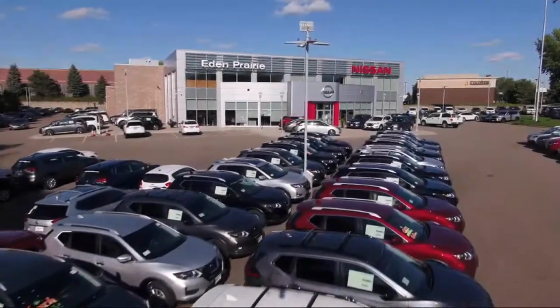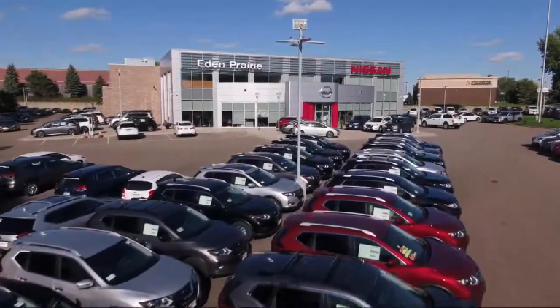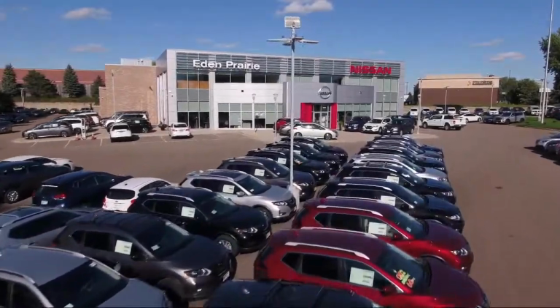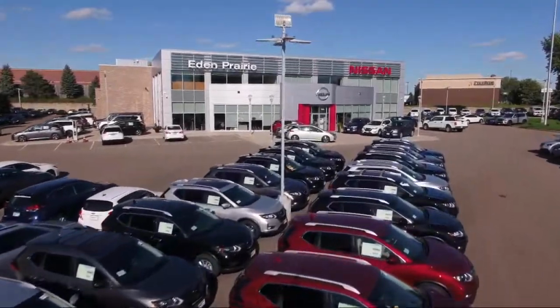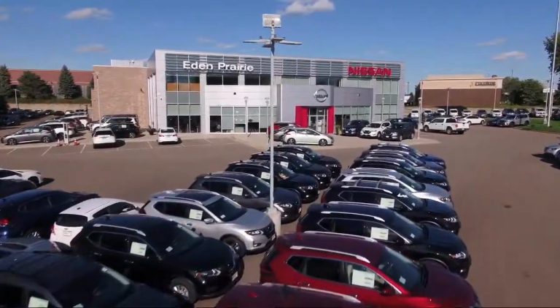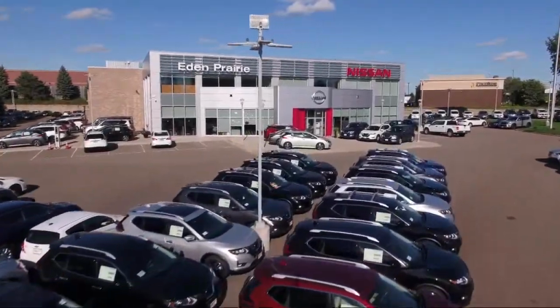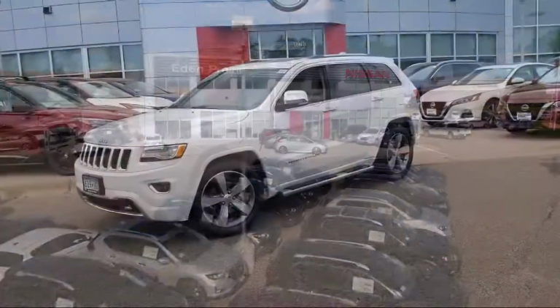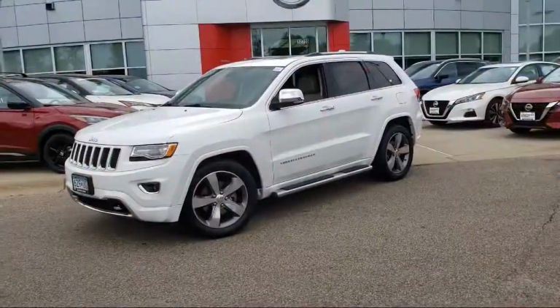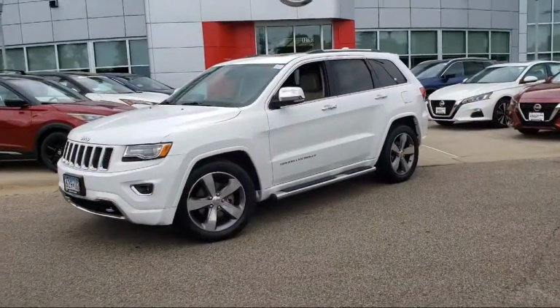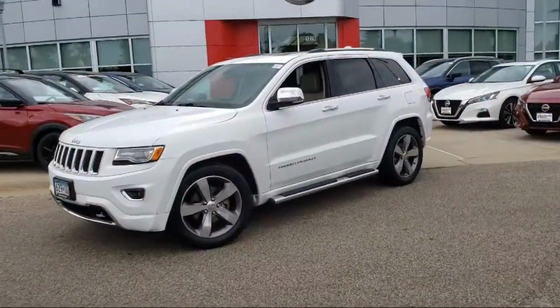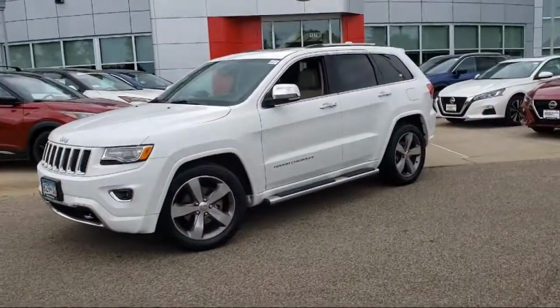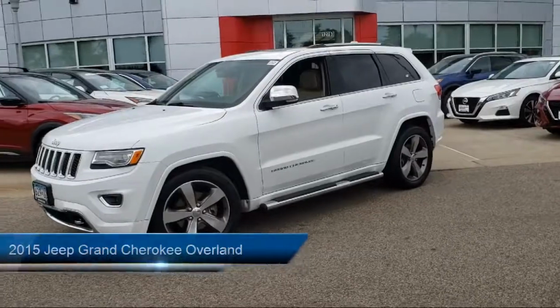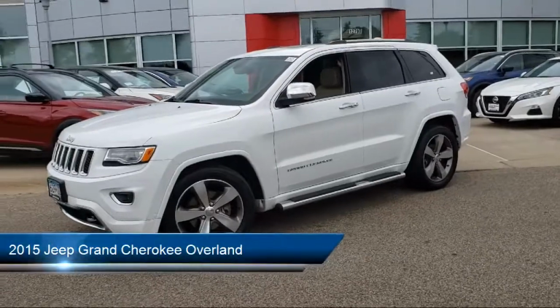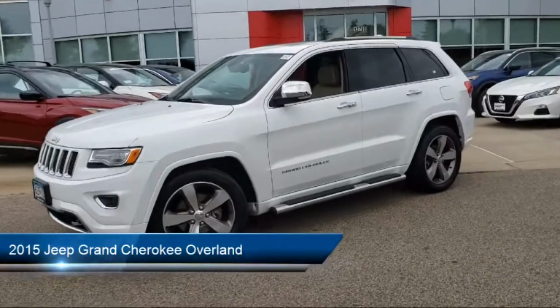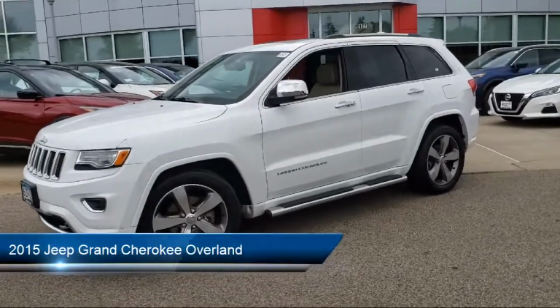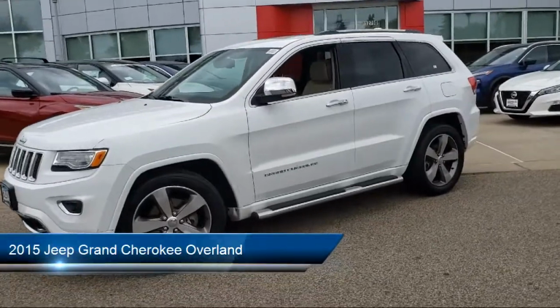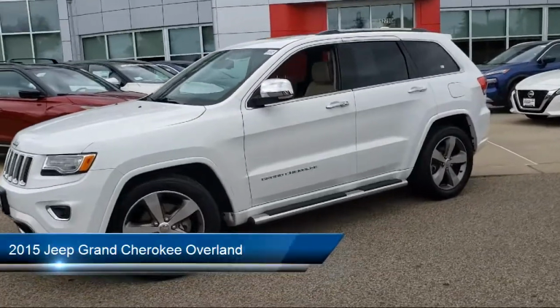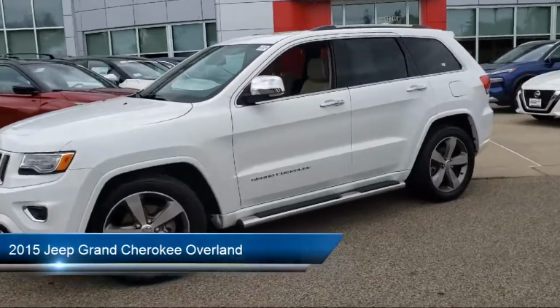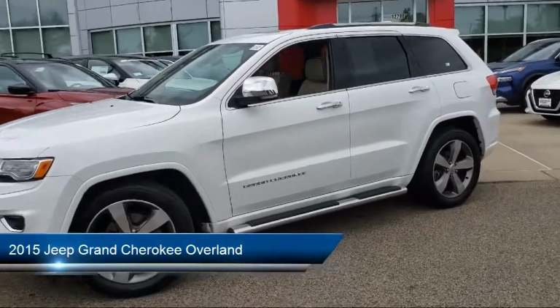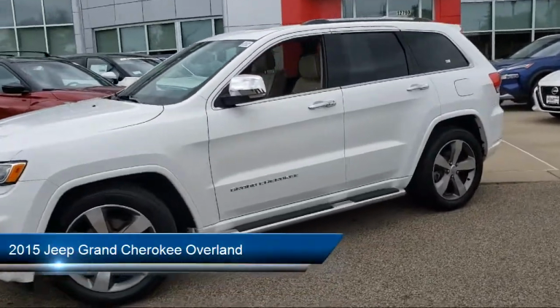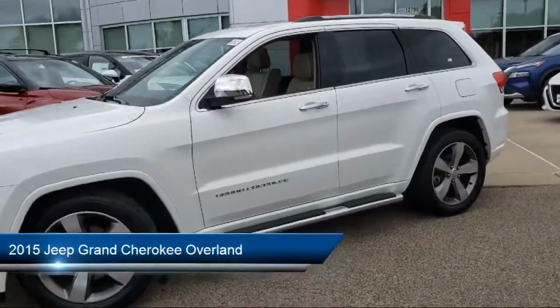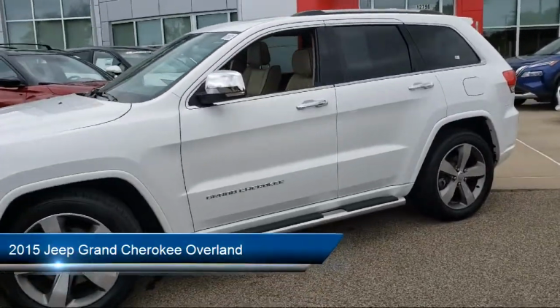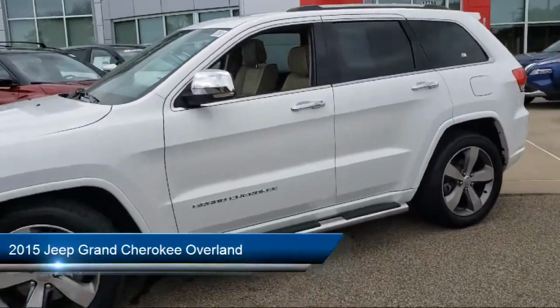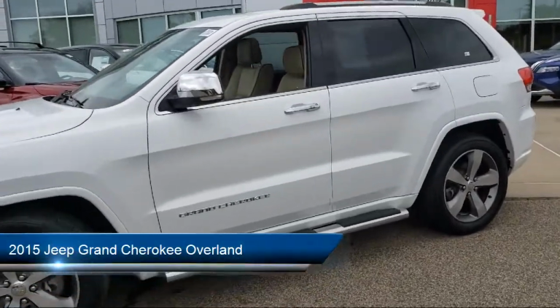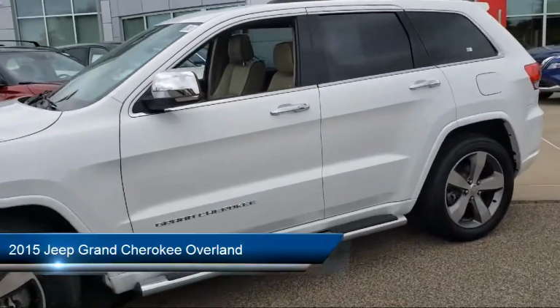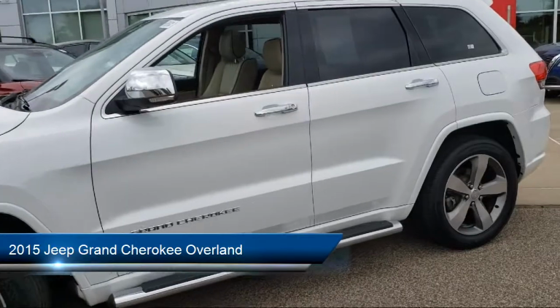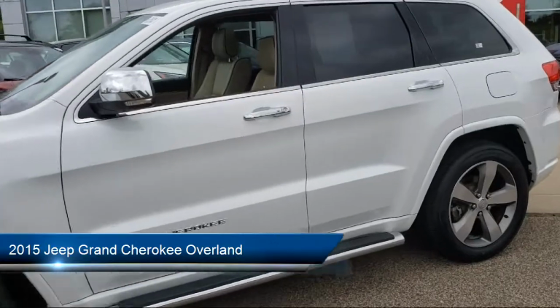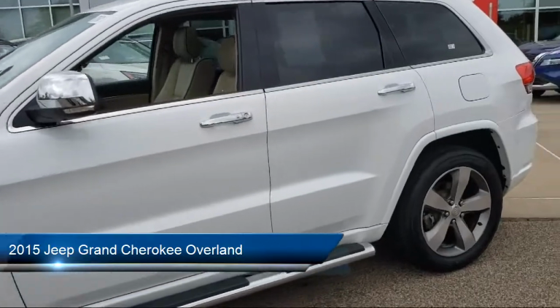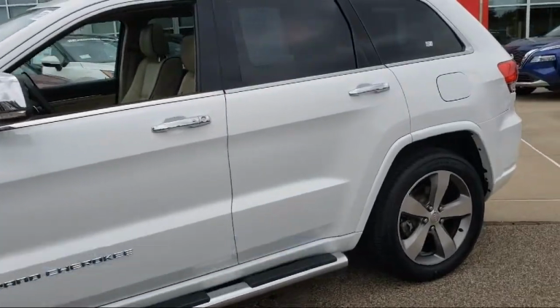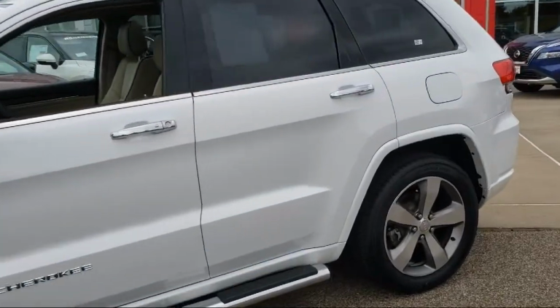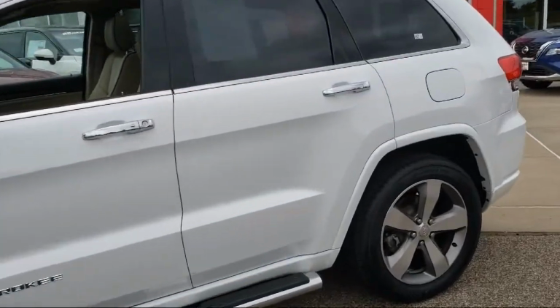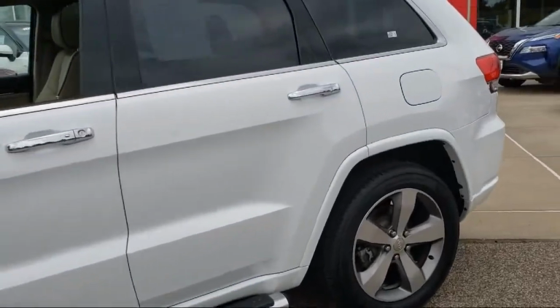Welcome to Eden Prairie Nissan. Here's a look at another one of our great vehicles from our inventory. It comes equipped with blind spot and cross path detection, steering wheel controls, and rear view camera.